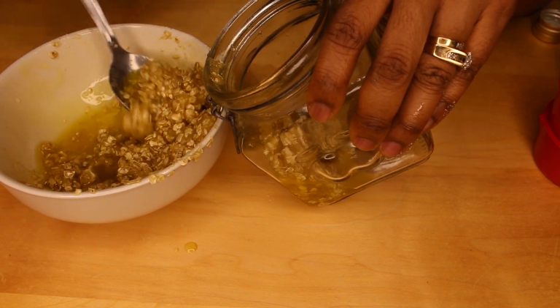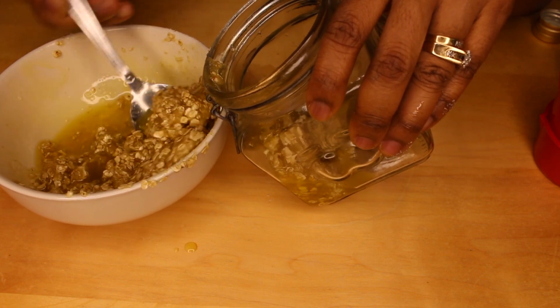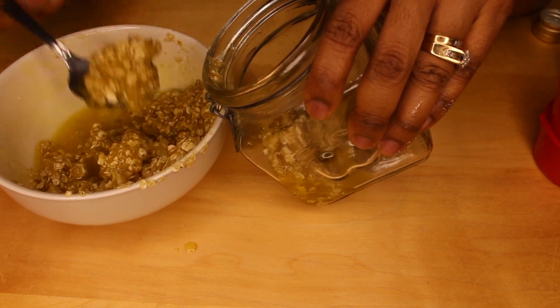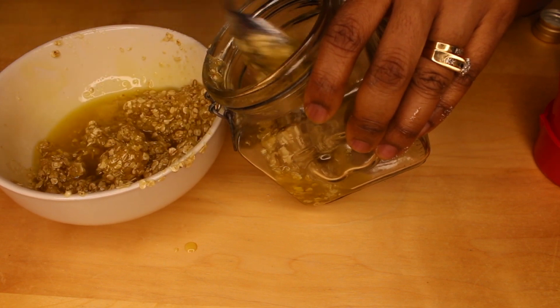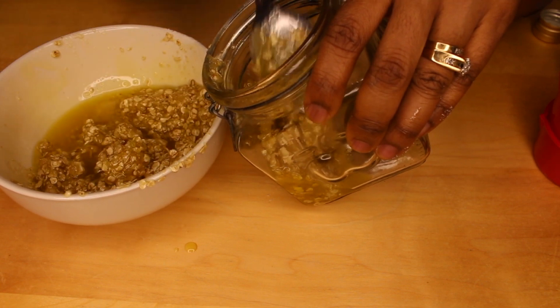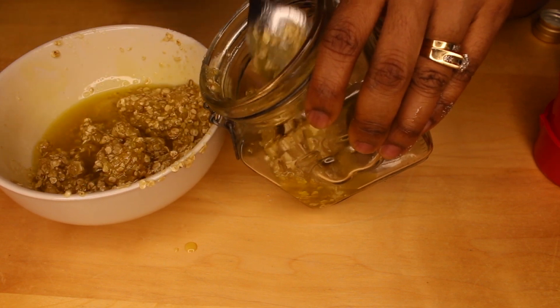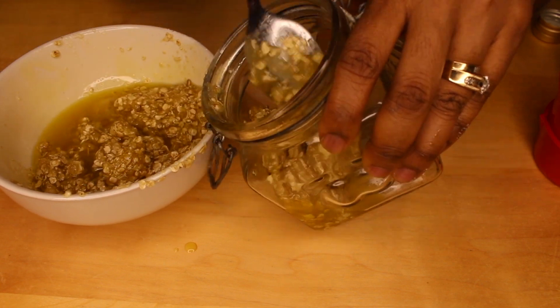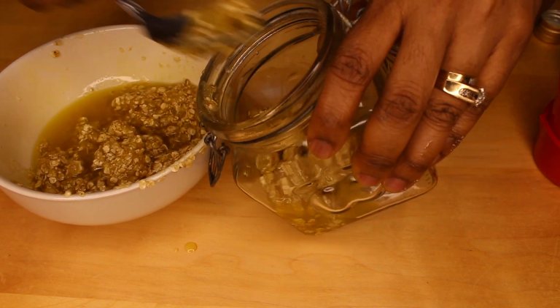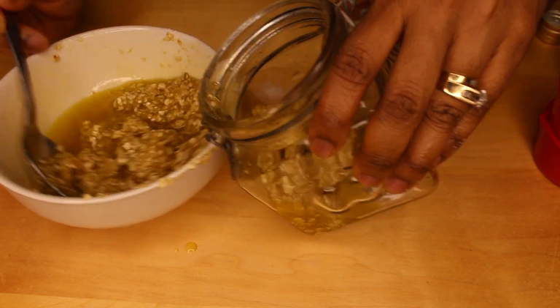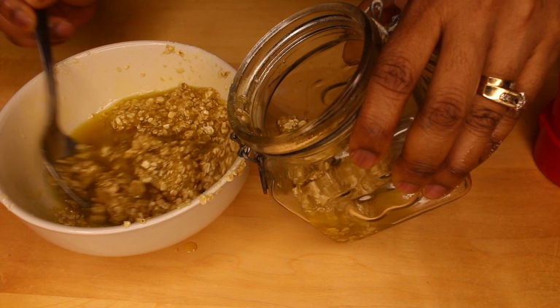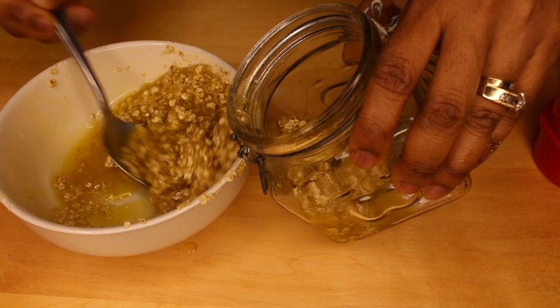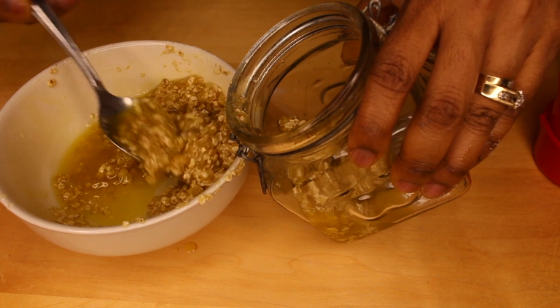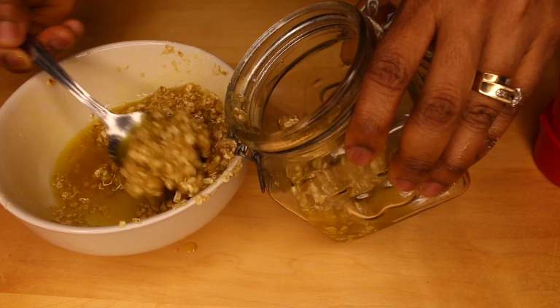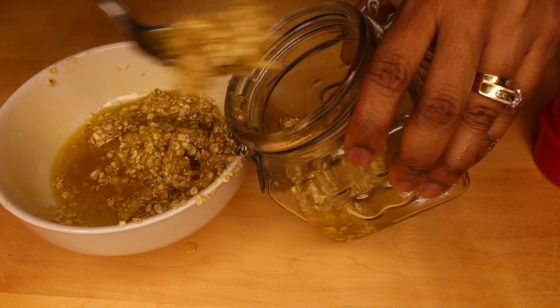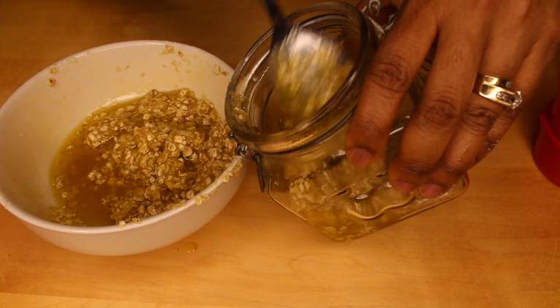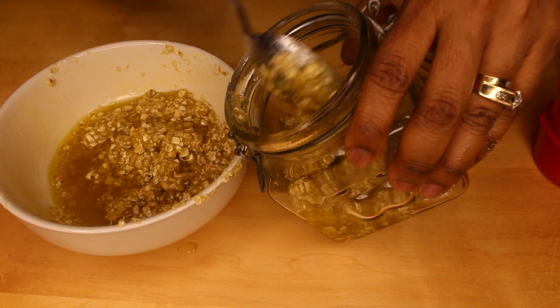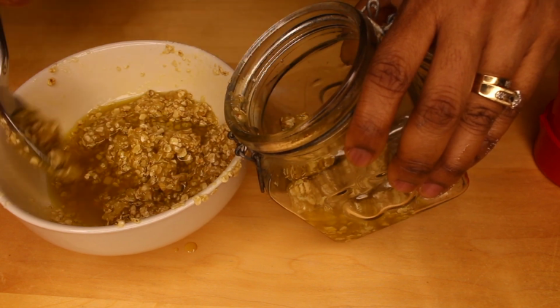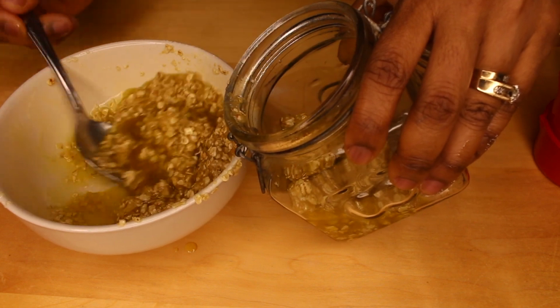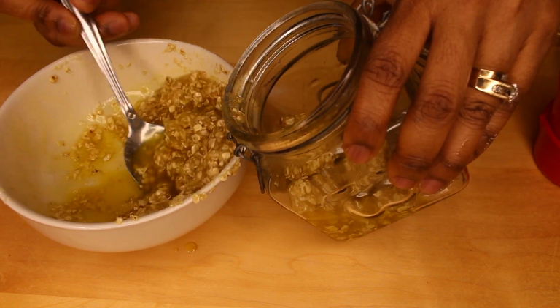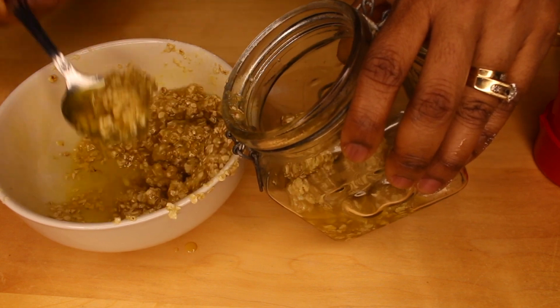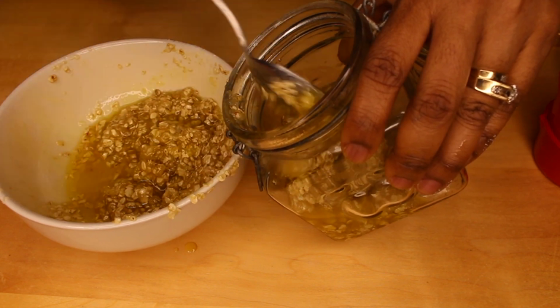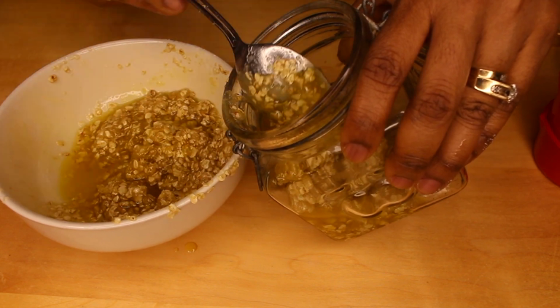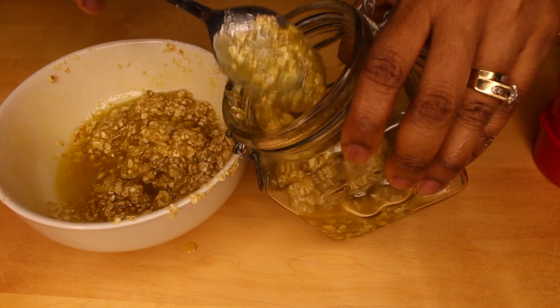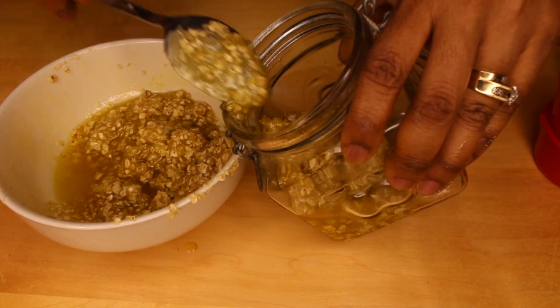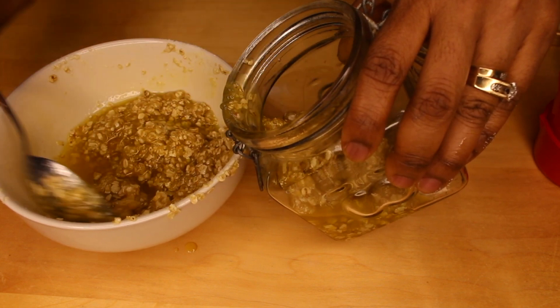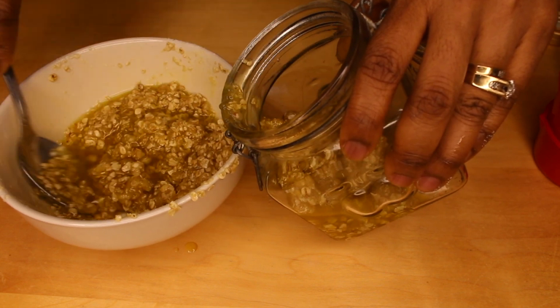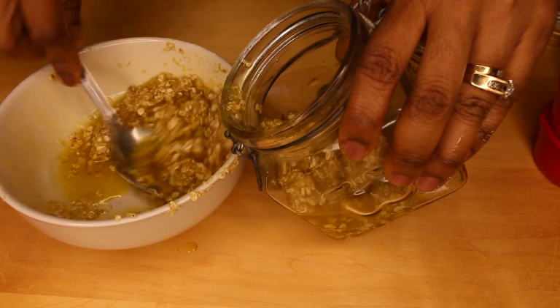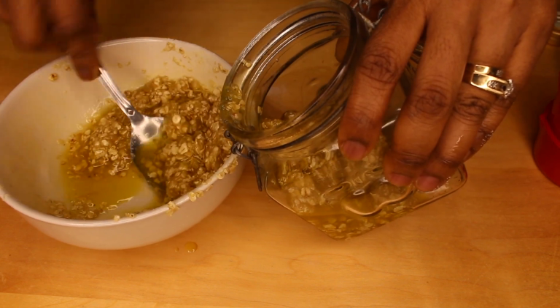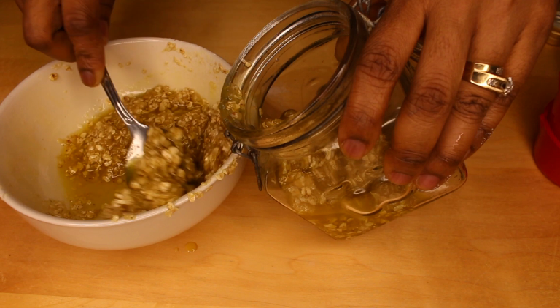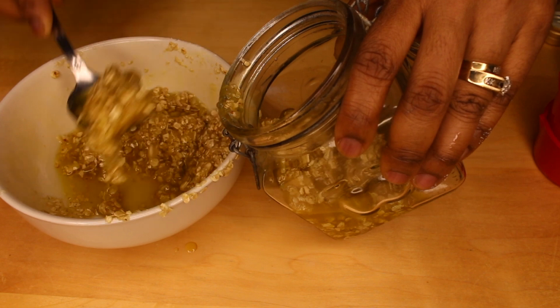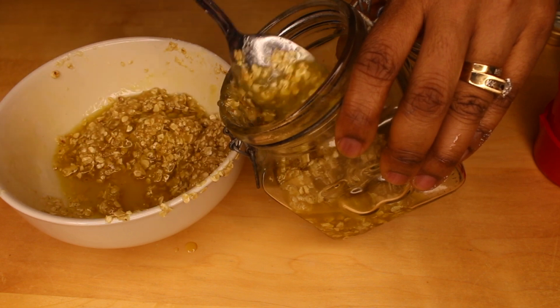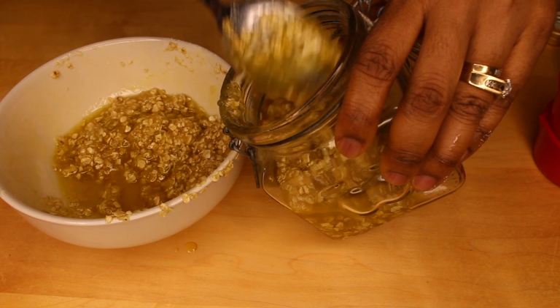I actually love using this body scrub because it's so gentle on the skin. I believe you would love the body scrub too — just give it a try.